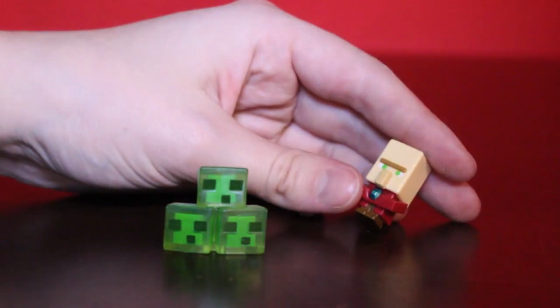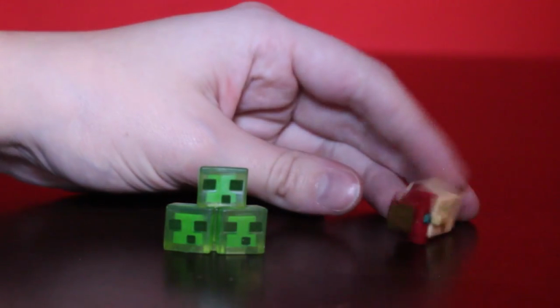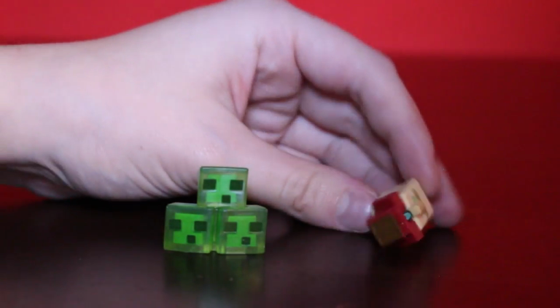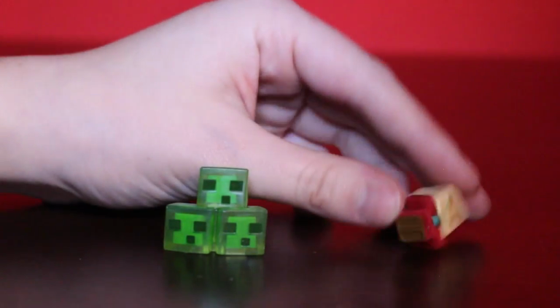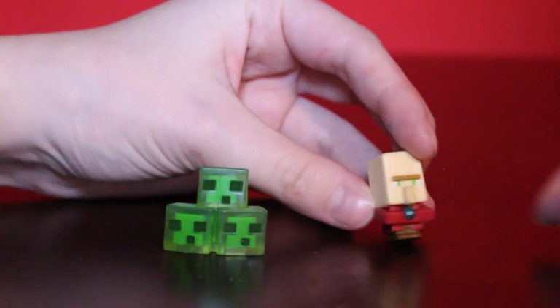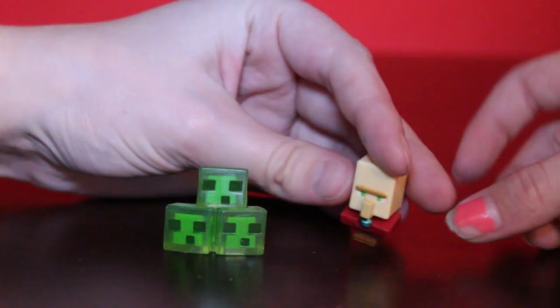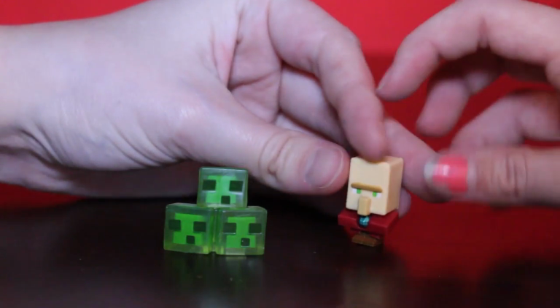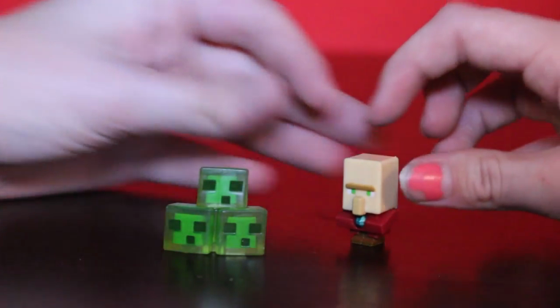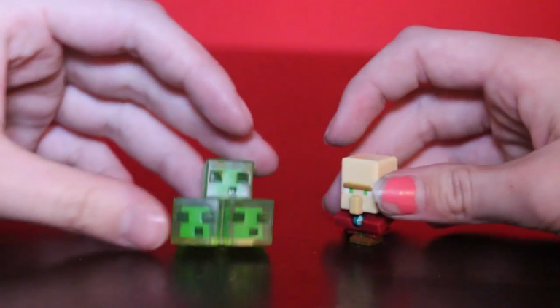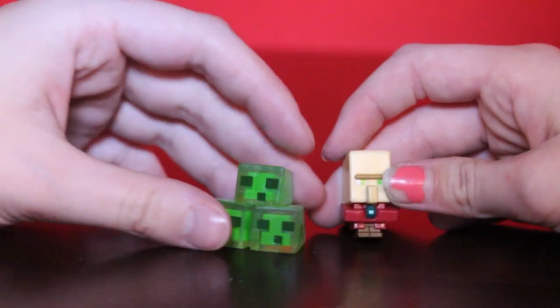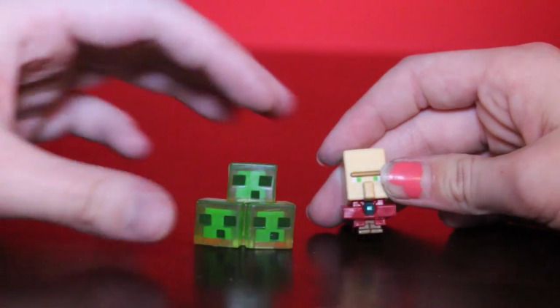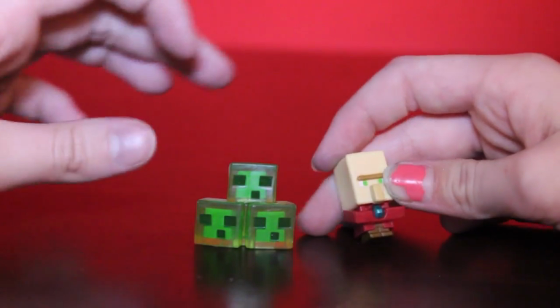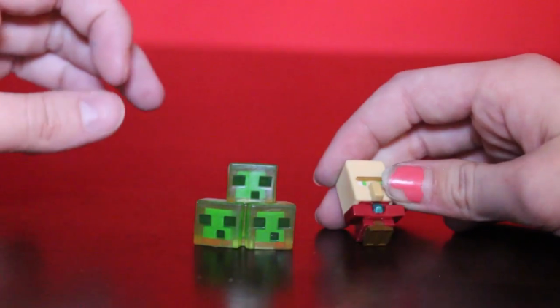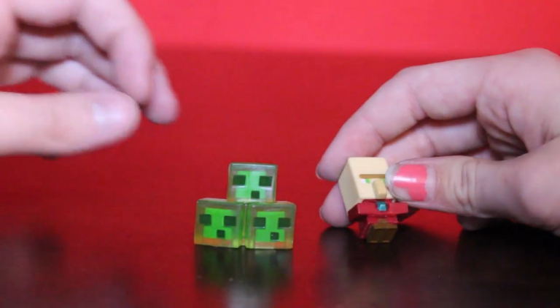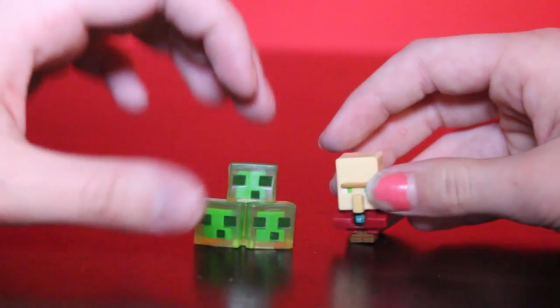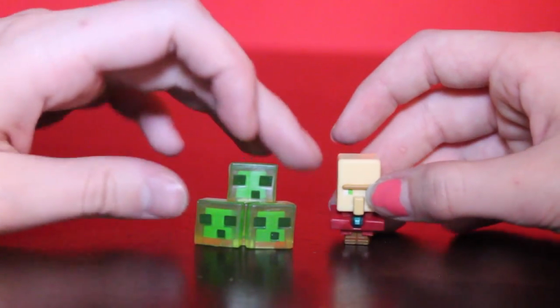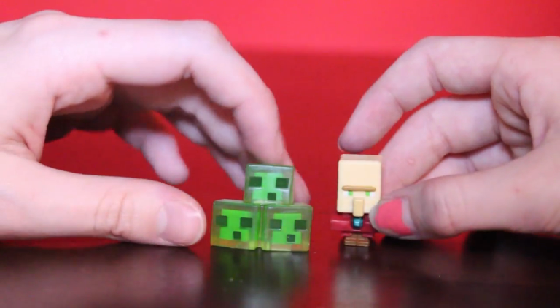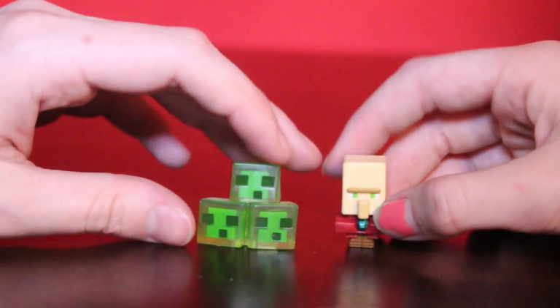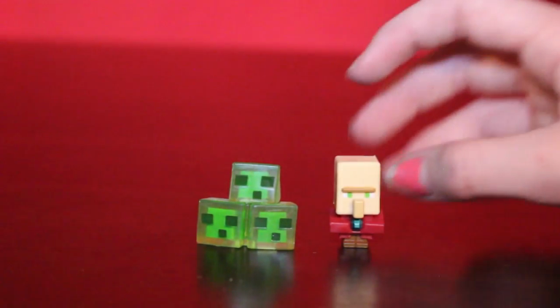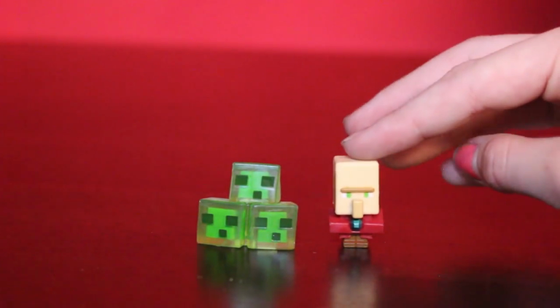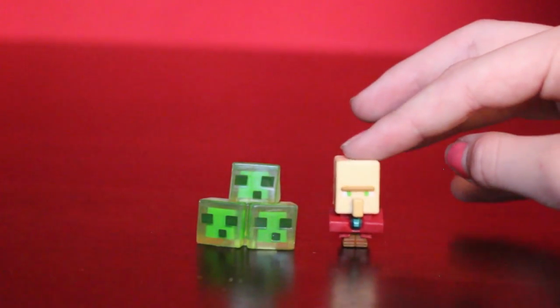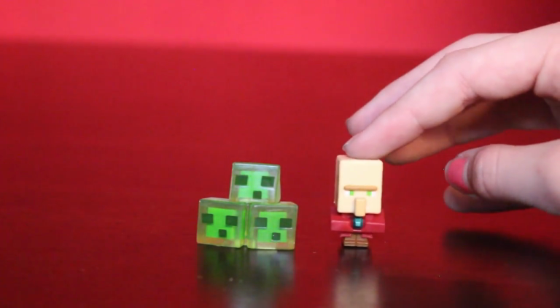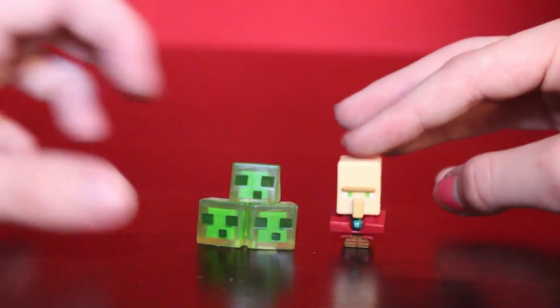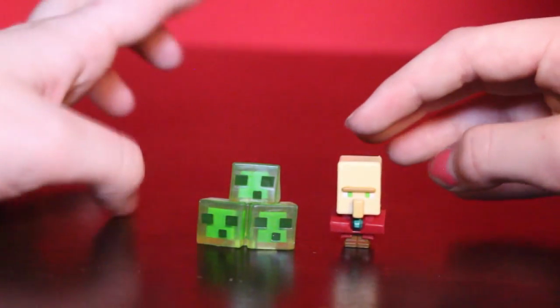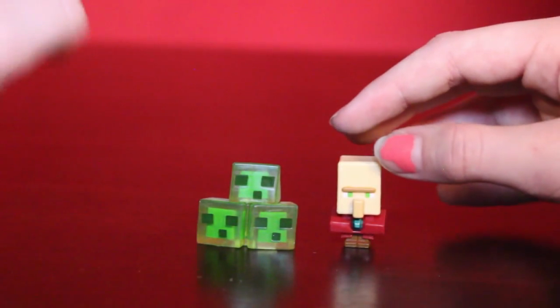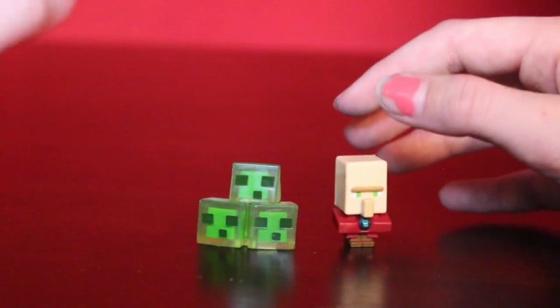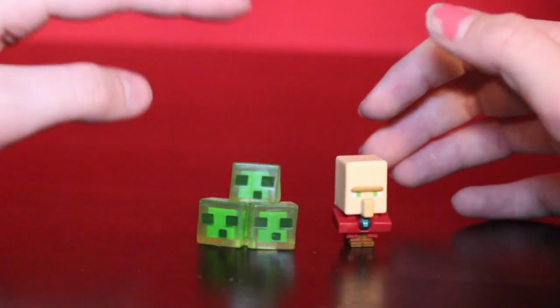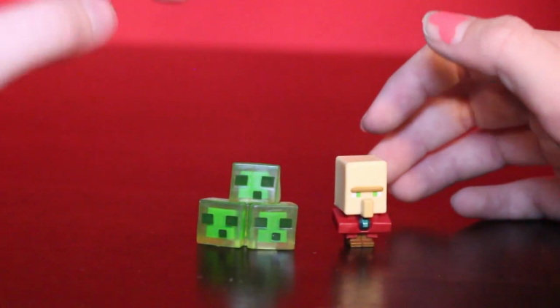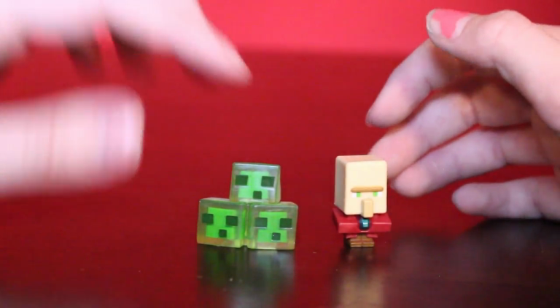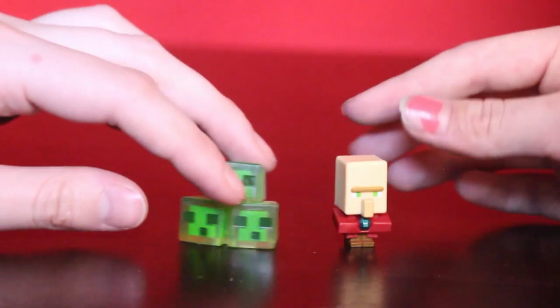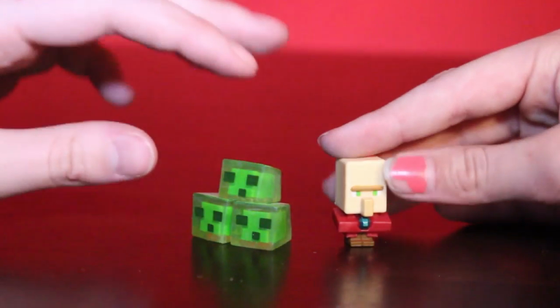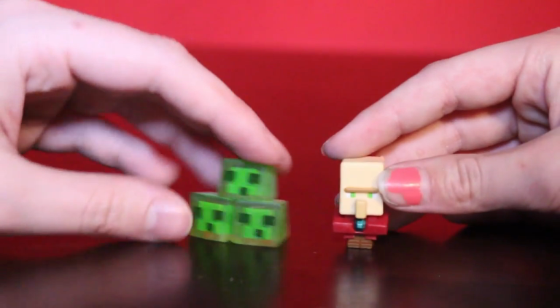Oh my gosh, I love these — these are really really cool. I'm so glad that we got these. I think so far this might be my favorite series for these Minecraft figures.